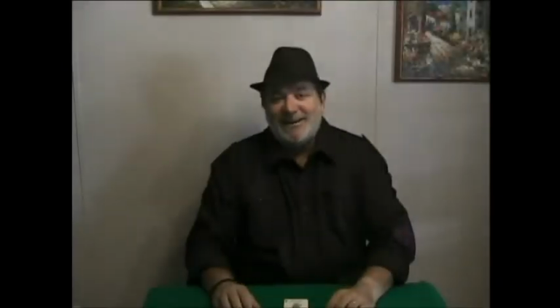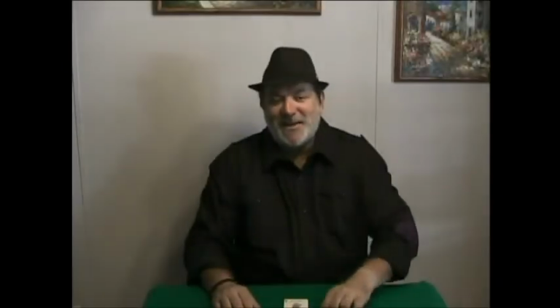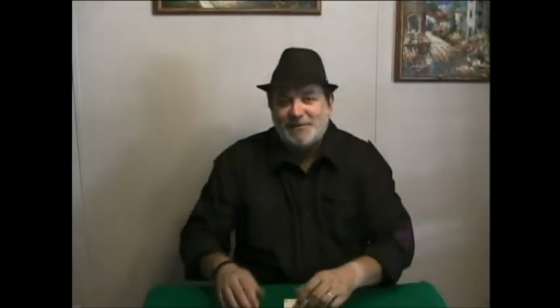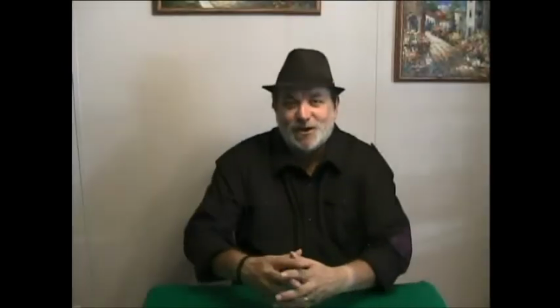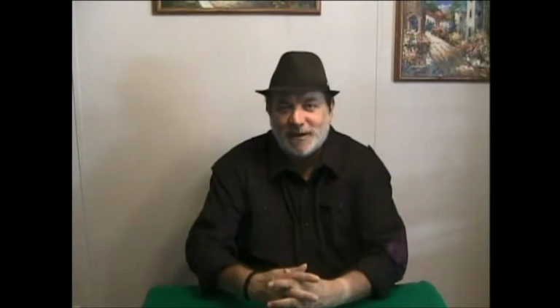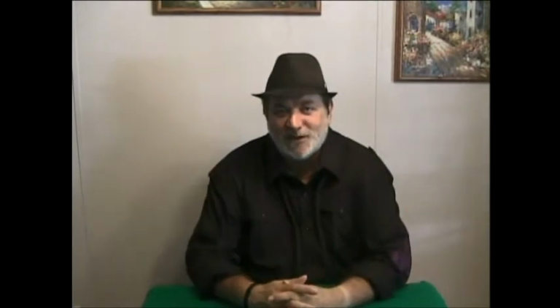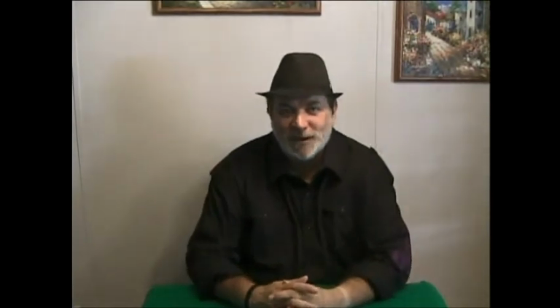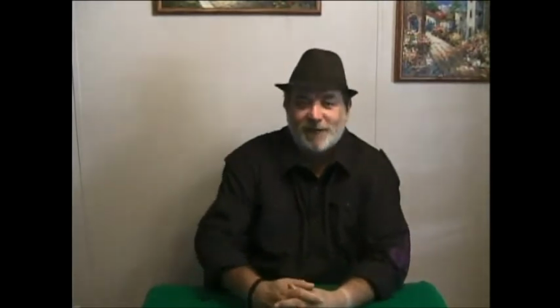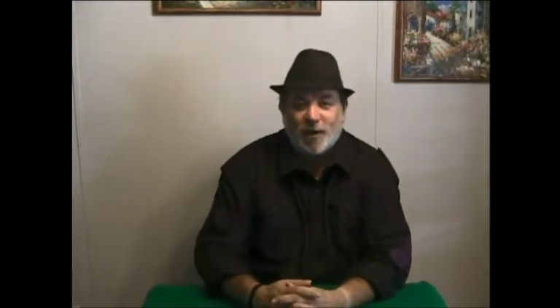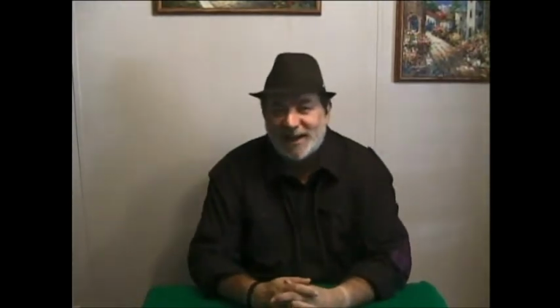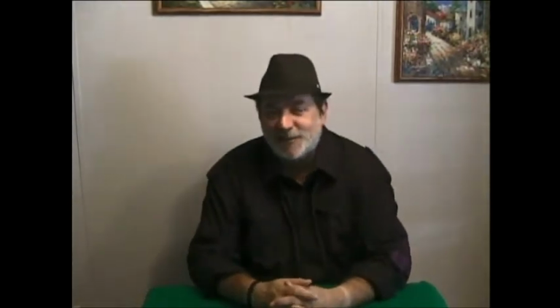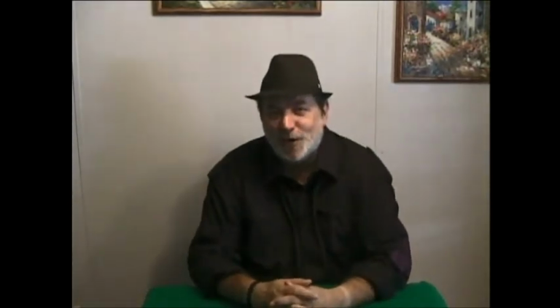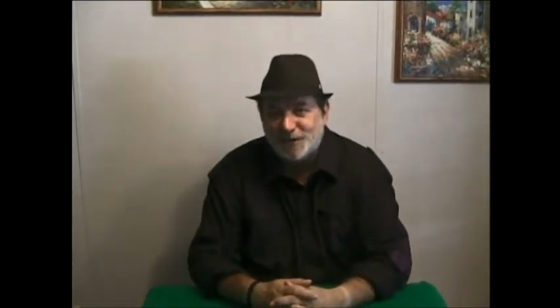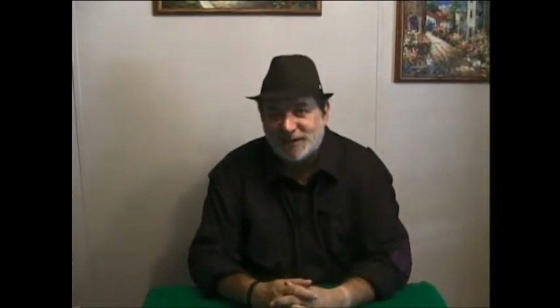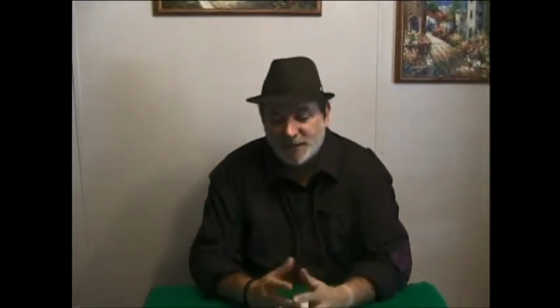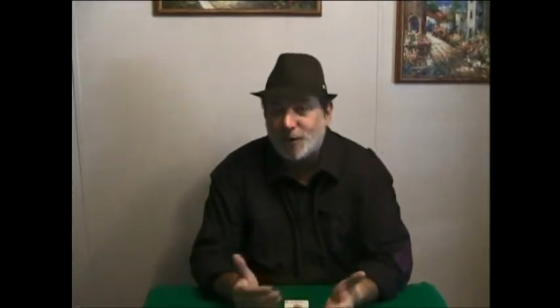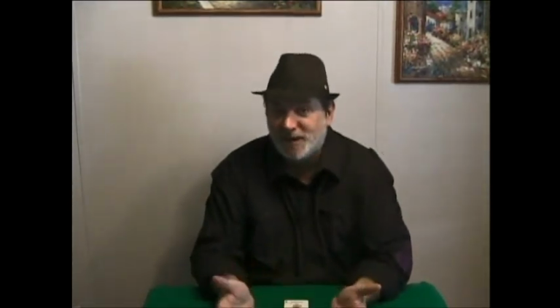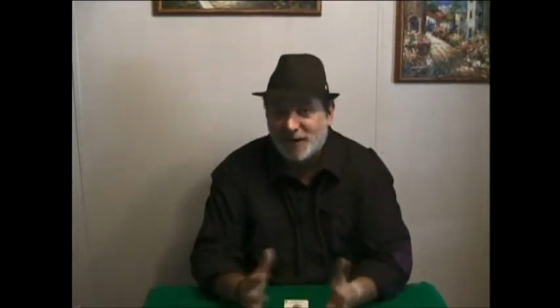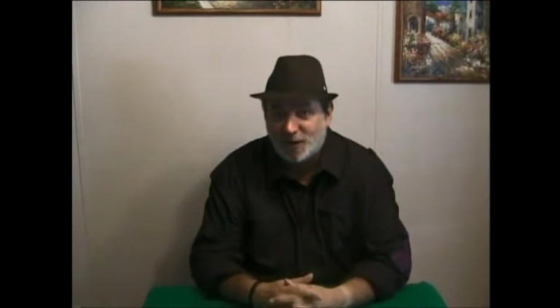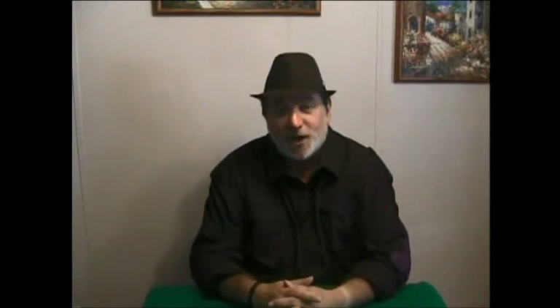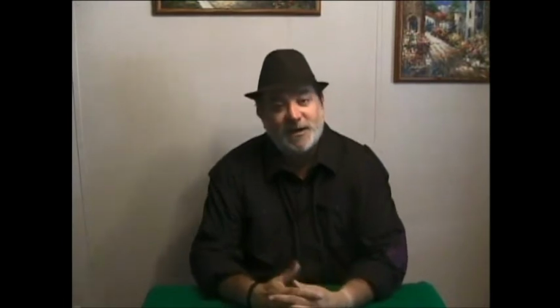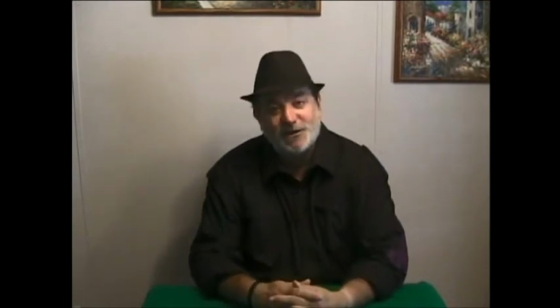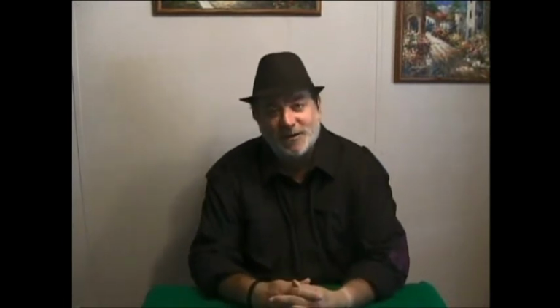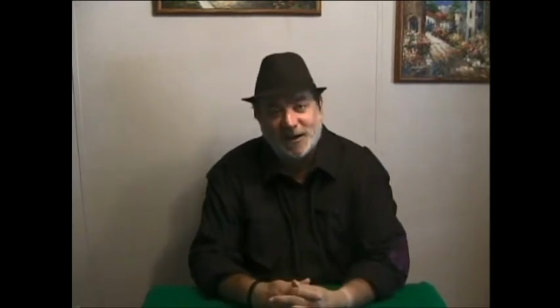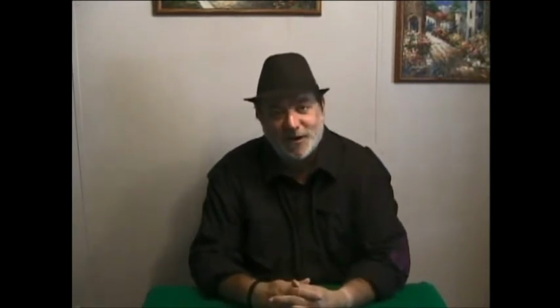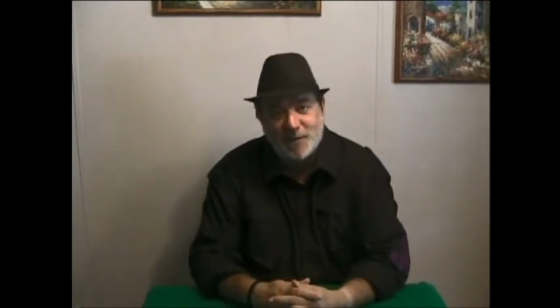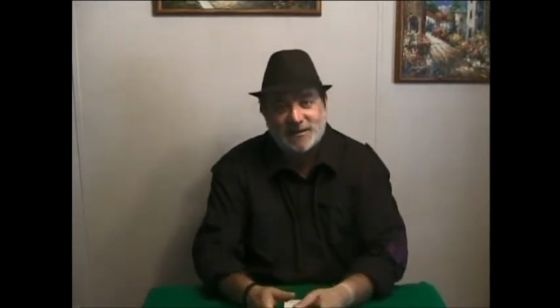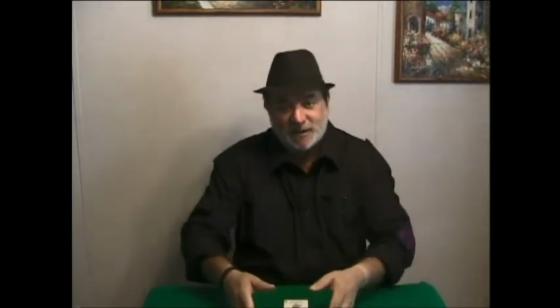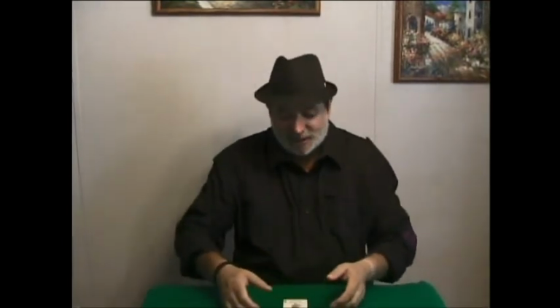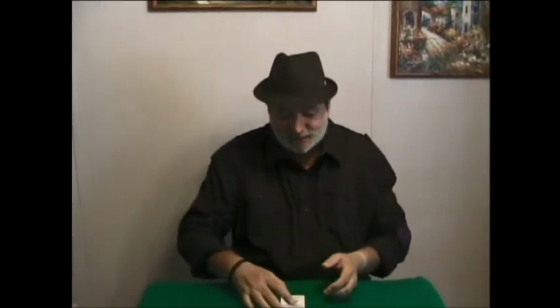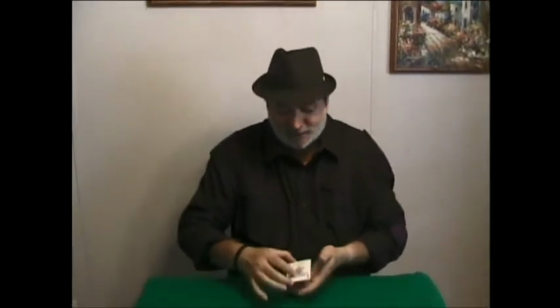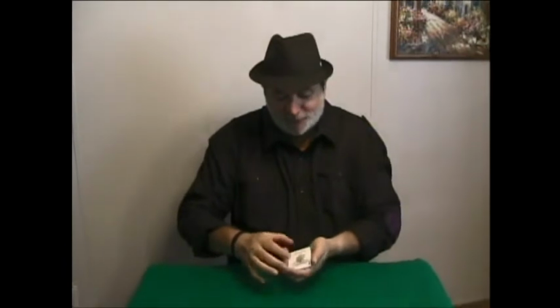Hi there! At Colombini Magic we have always liked Paul Gordon's effects, and this is one of his best in my opinion. Not that difficult to do, and very strong in impact. And here we go!